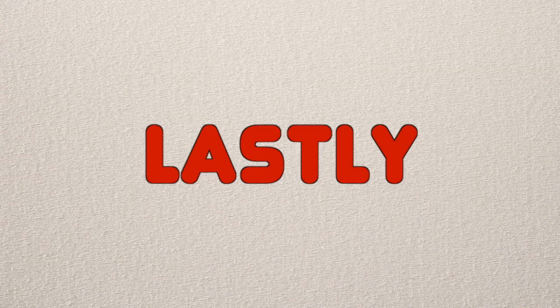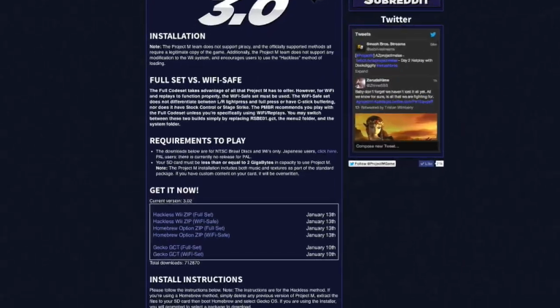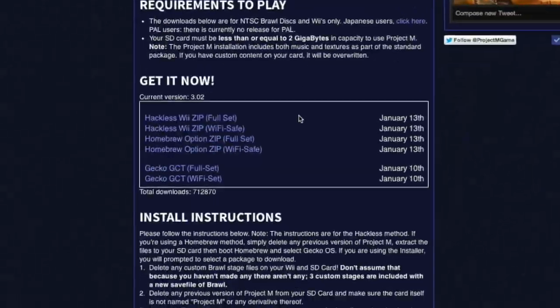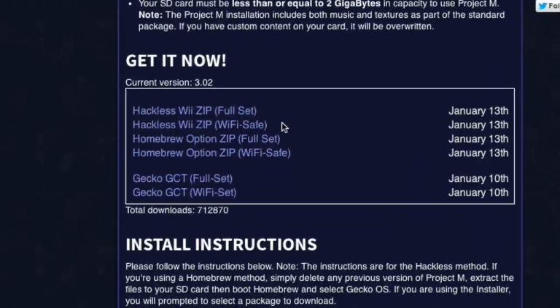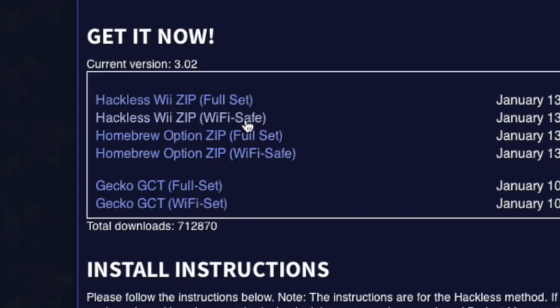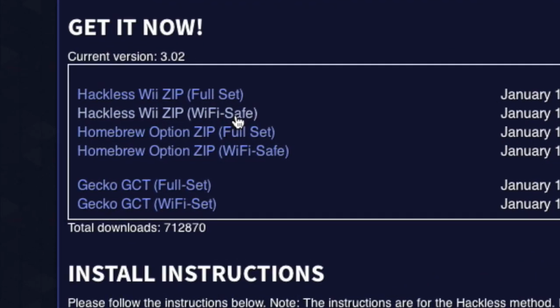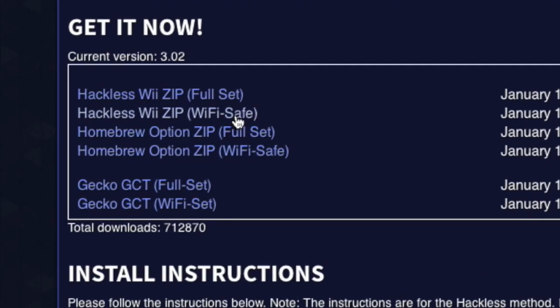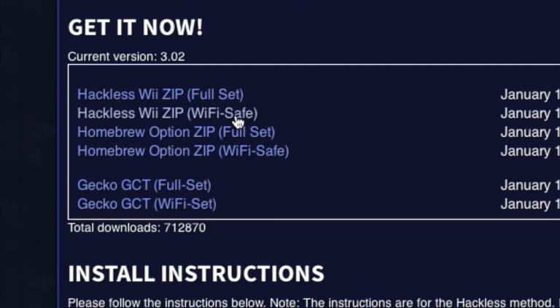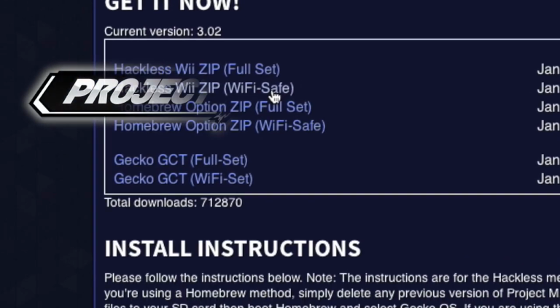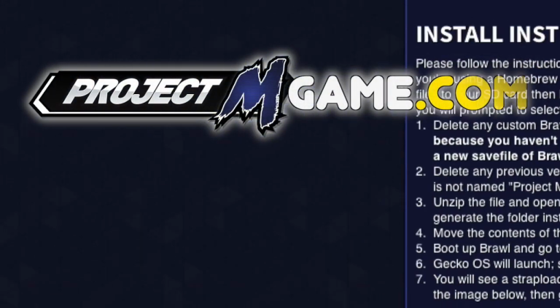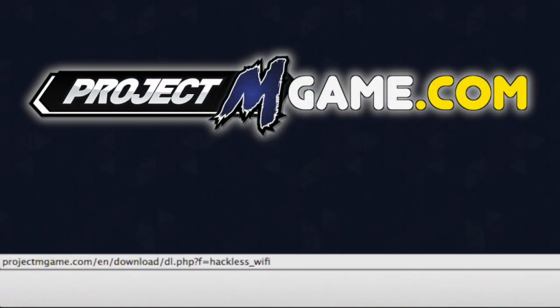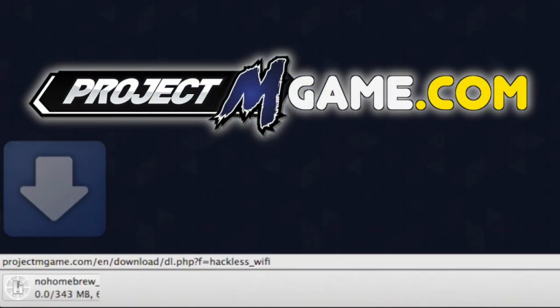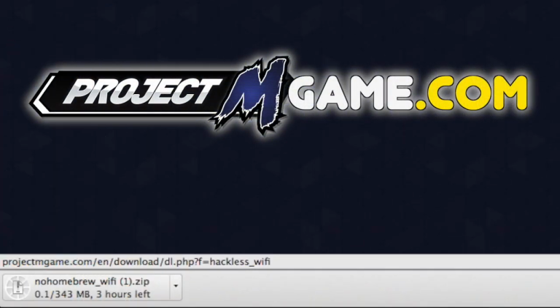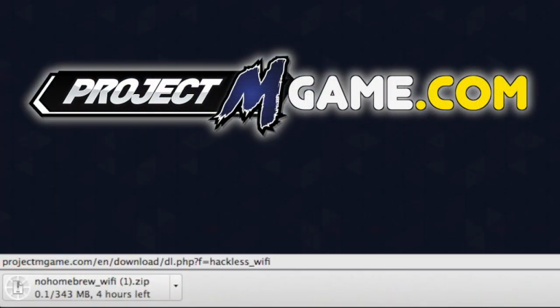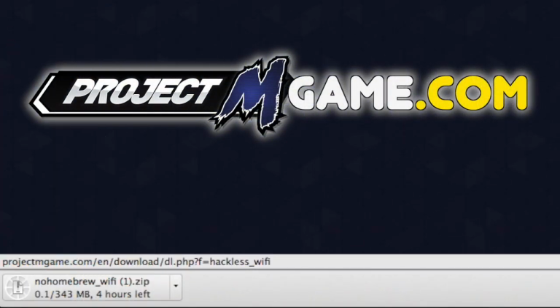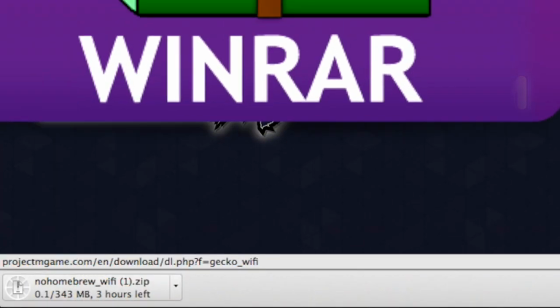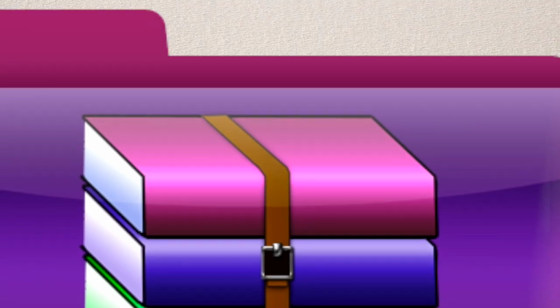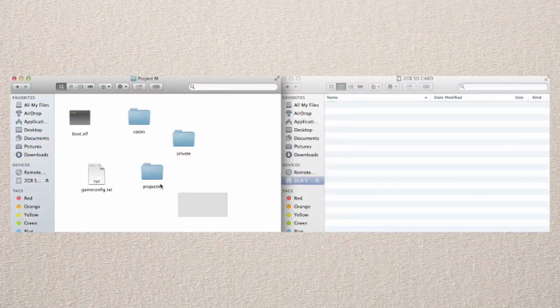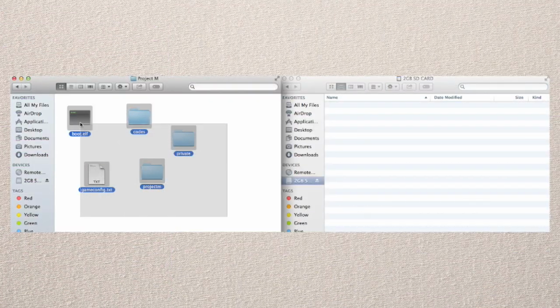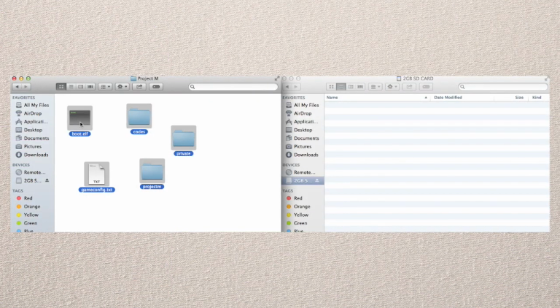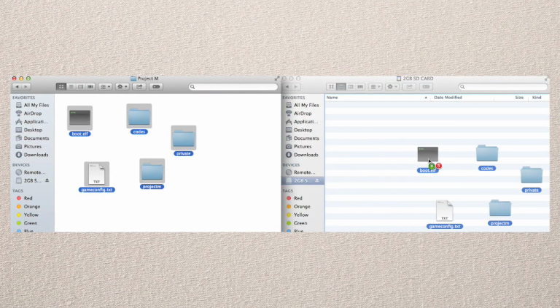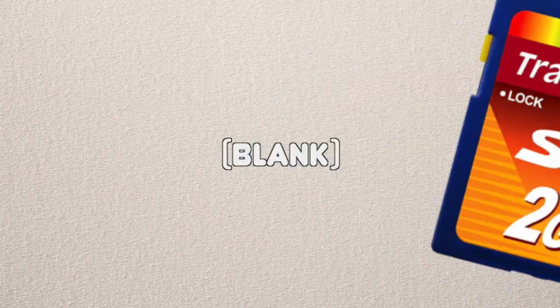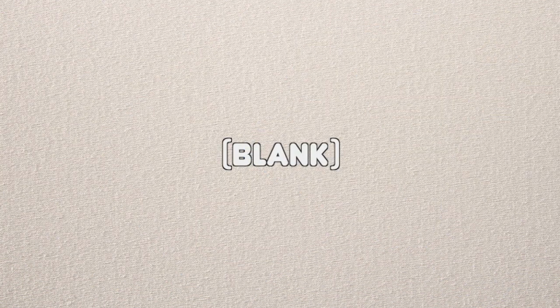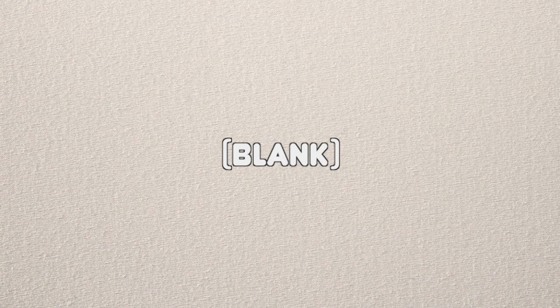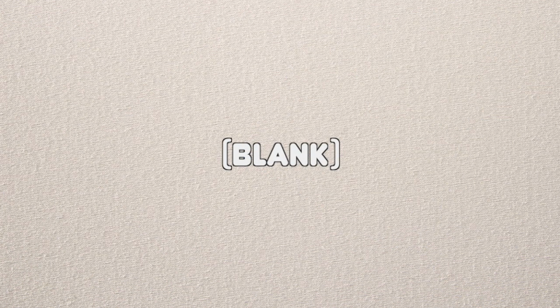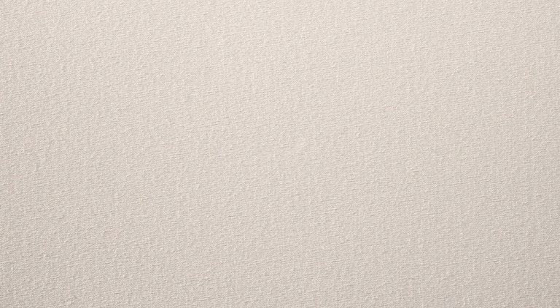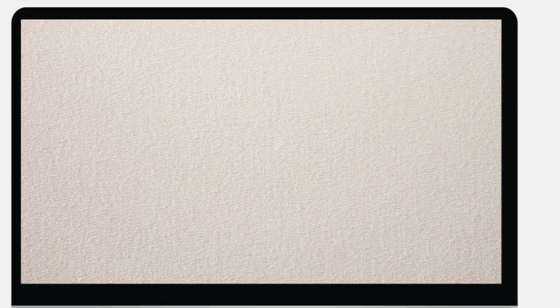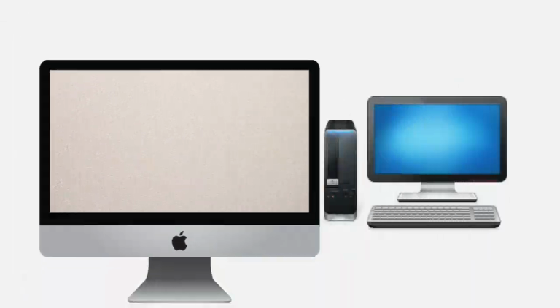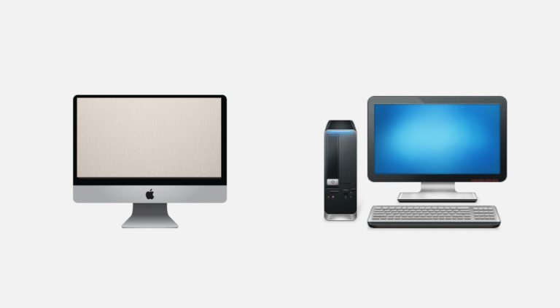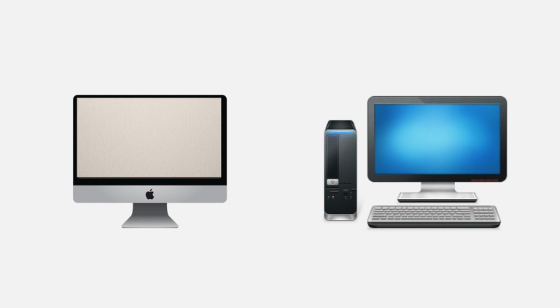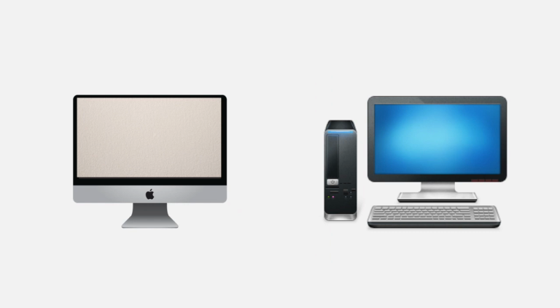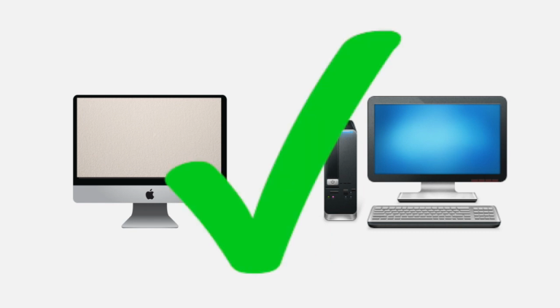Download the link from projectmgame.com, because that's what you need. Then extract it, put it in your SD card — that should be blank. If there's anything on it, it's not gonna work. And this applies for both Windows and Mac, so everything's covered.